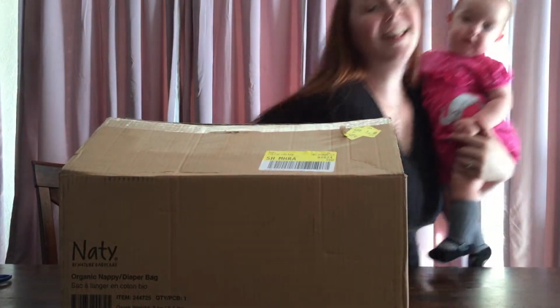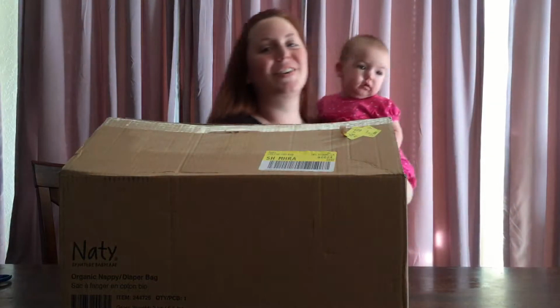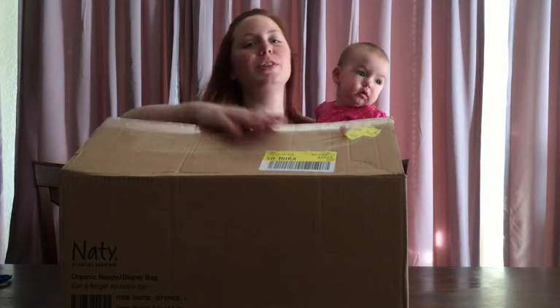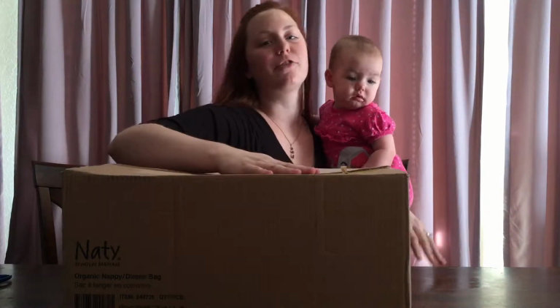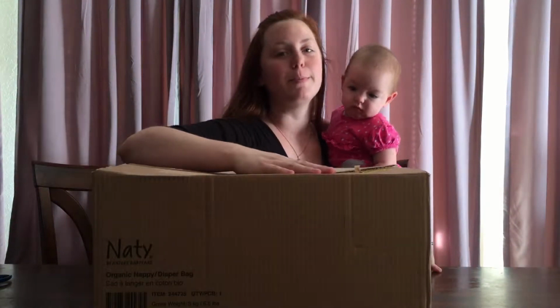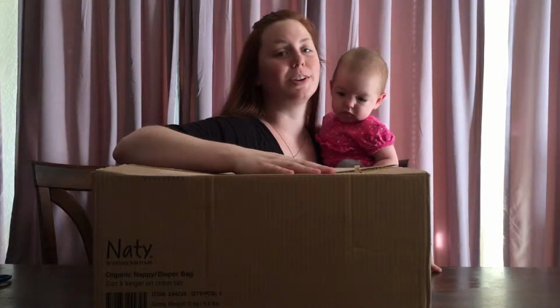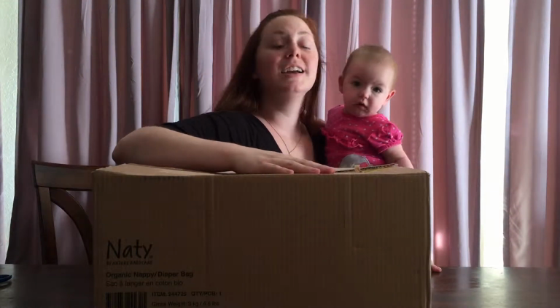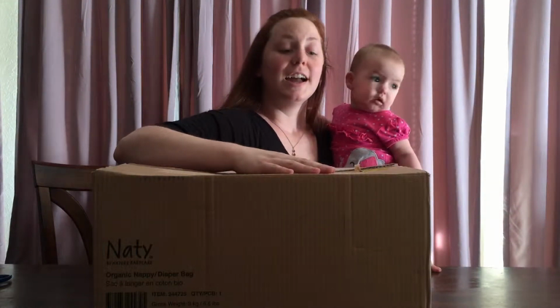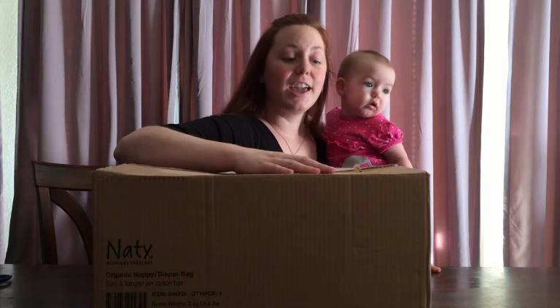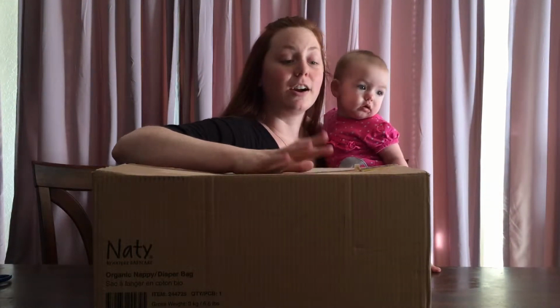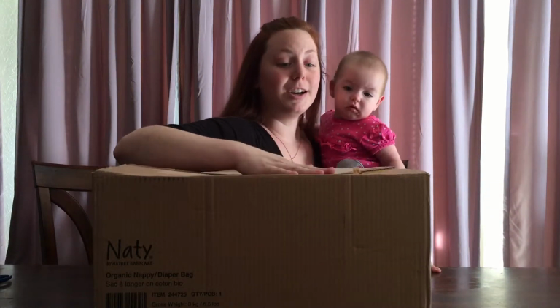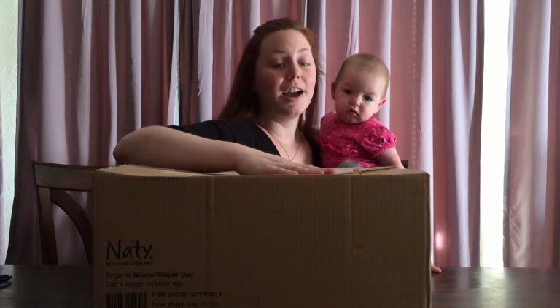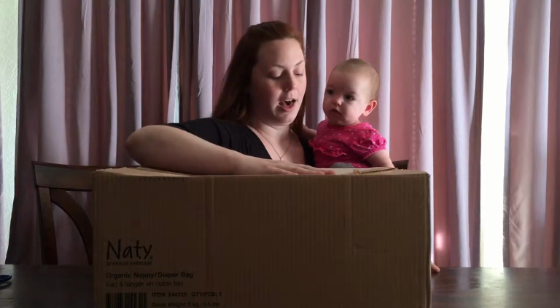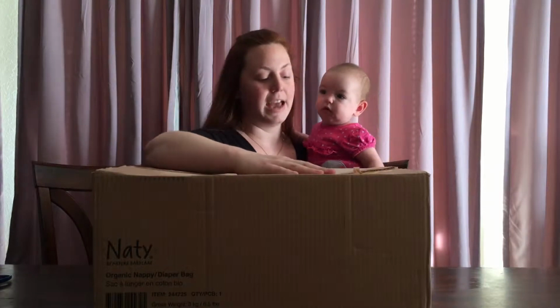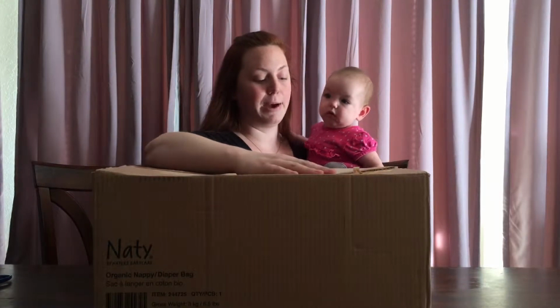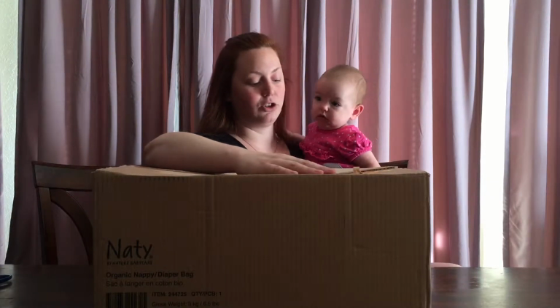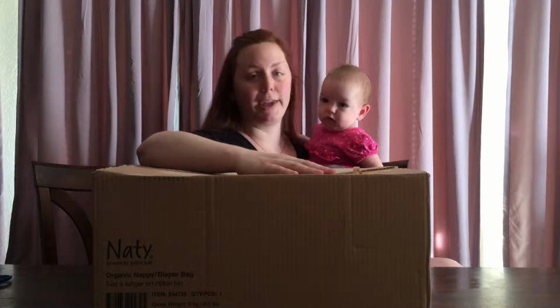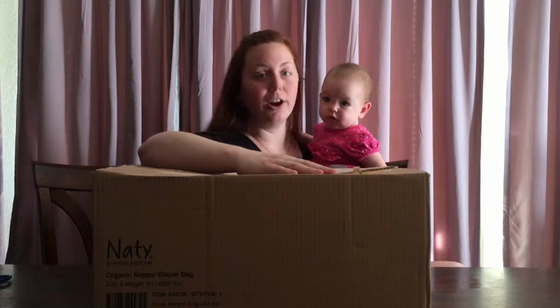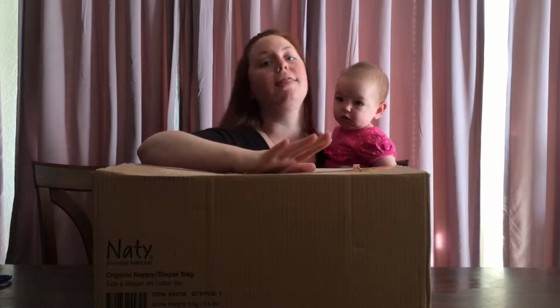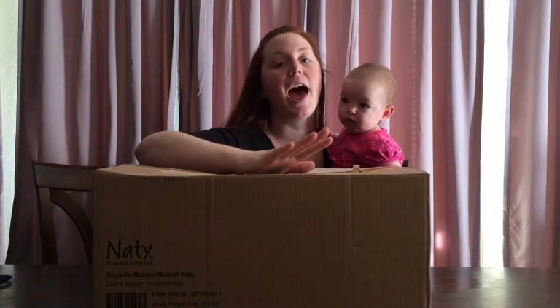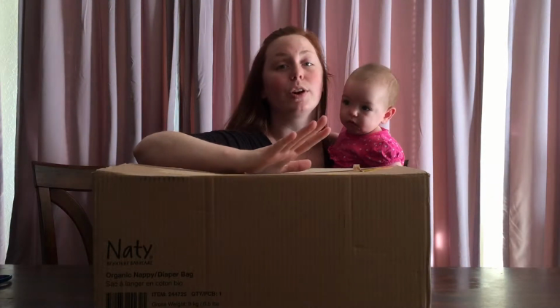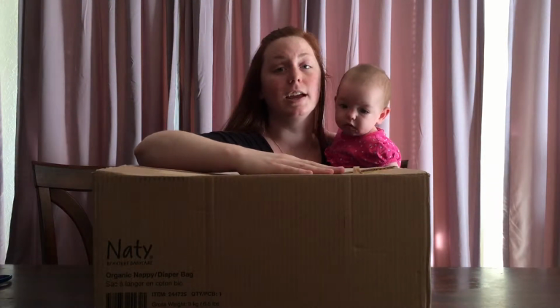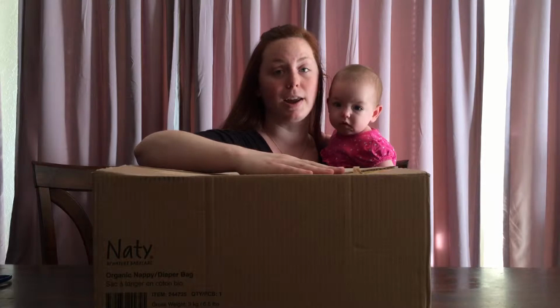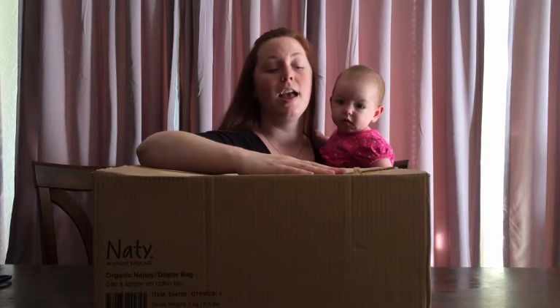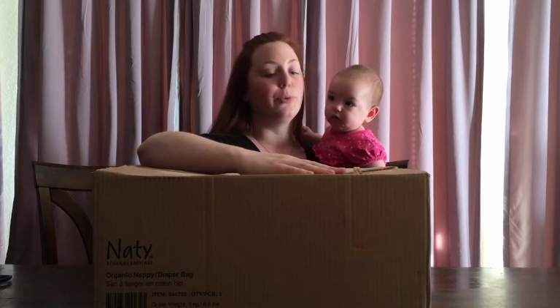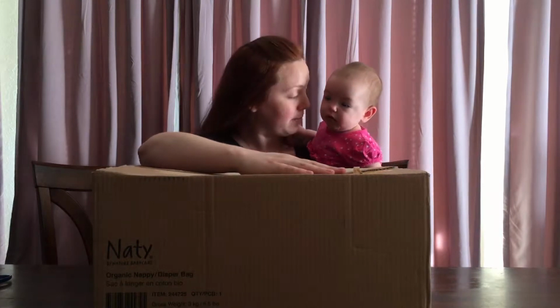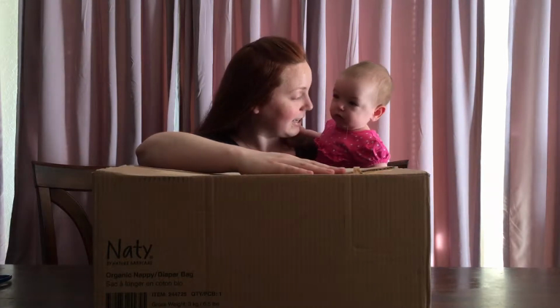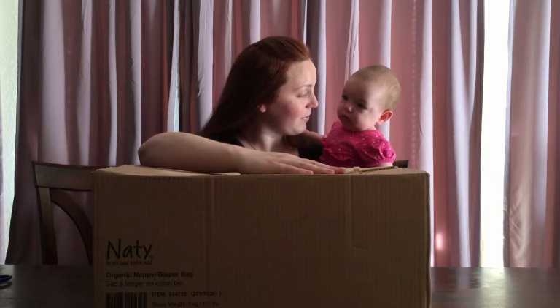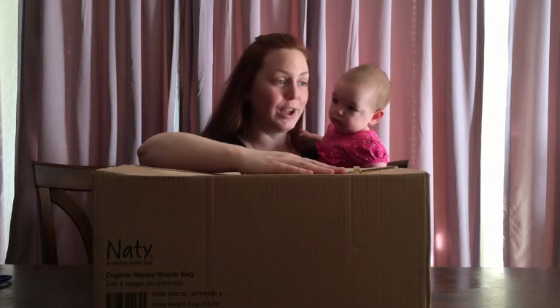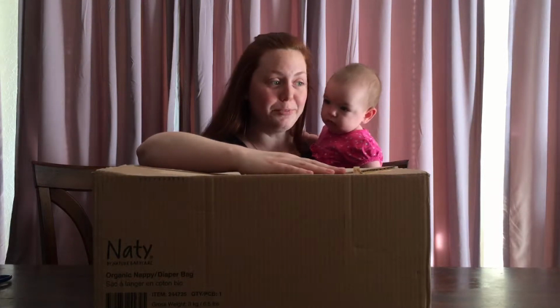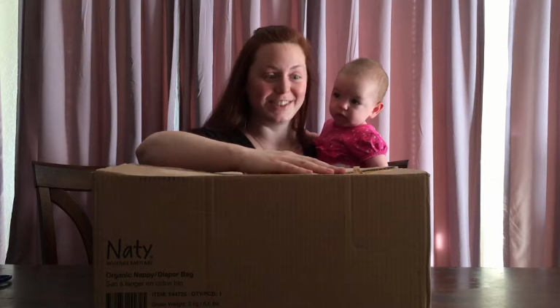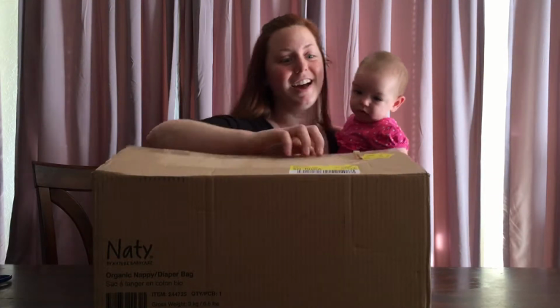Hello! I'm Samantha from All About Babies World and today we got a box from Natty by Nature Baby Care and they have organic baby products. So we have this big box here. I think we should open it and see what's inside.